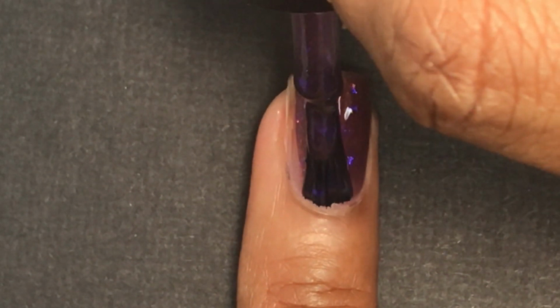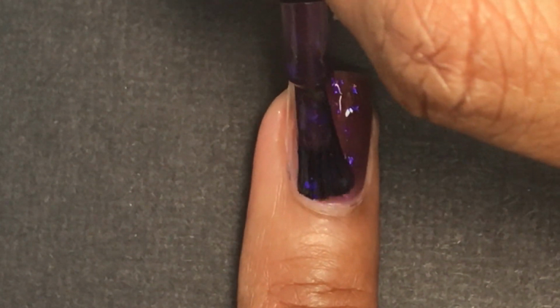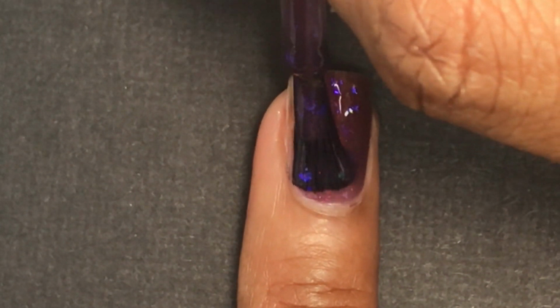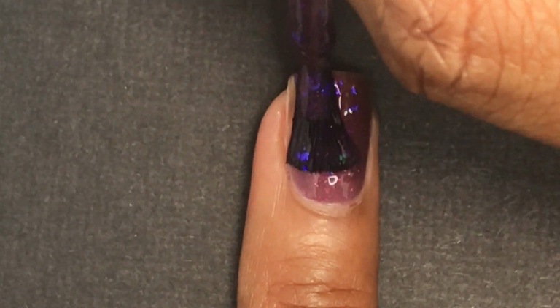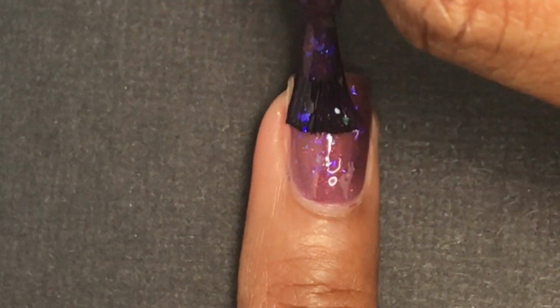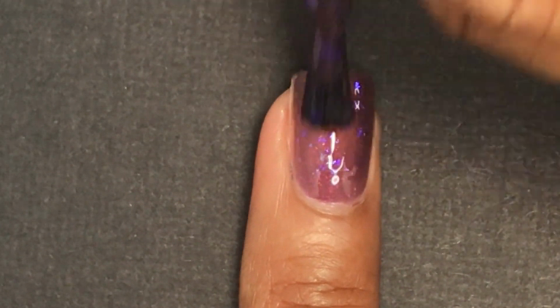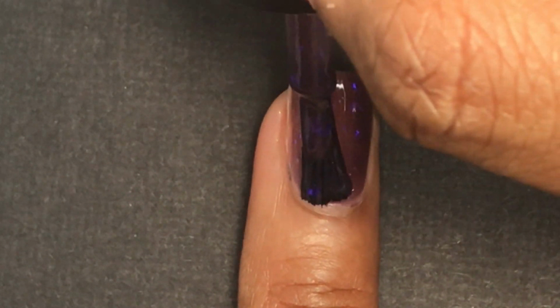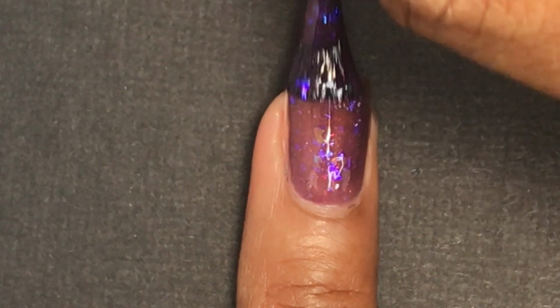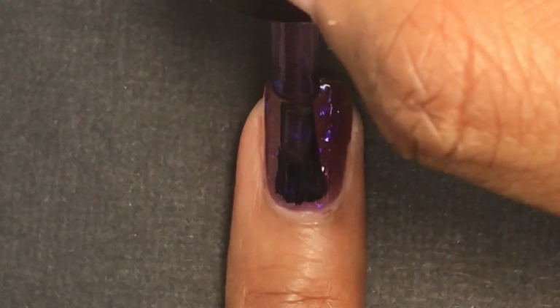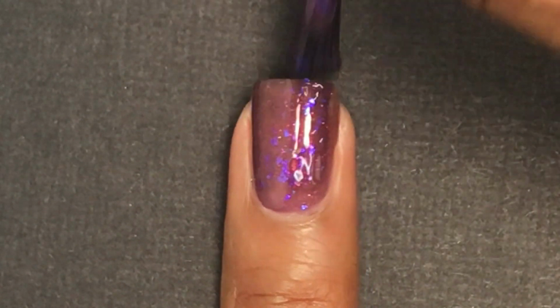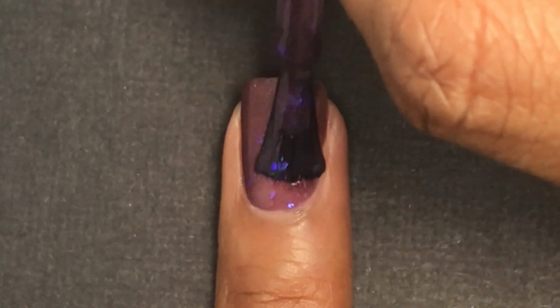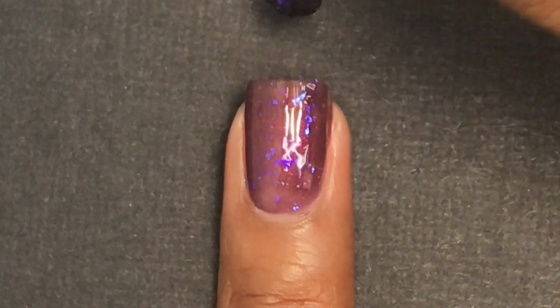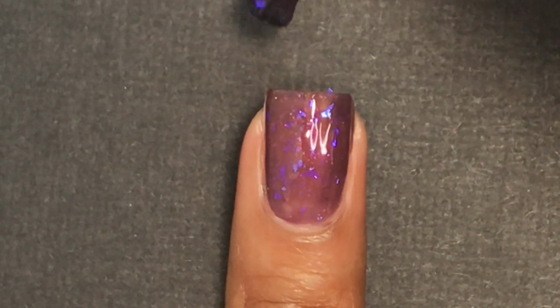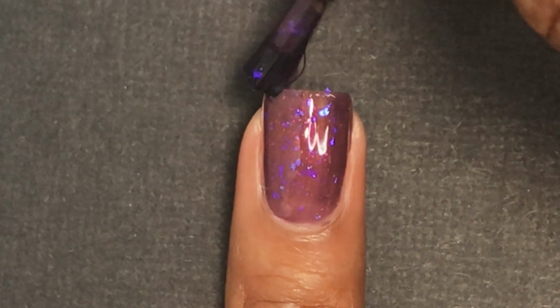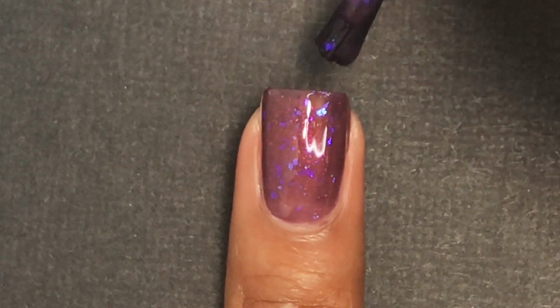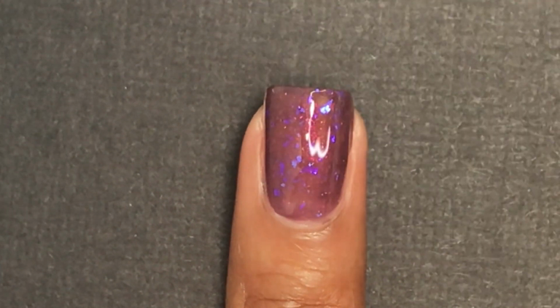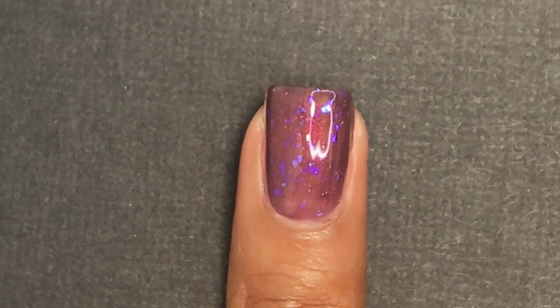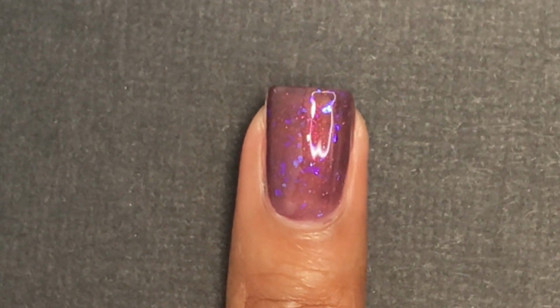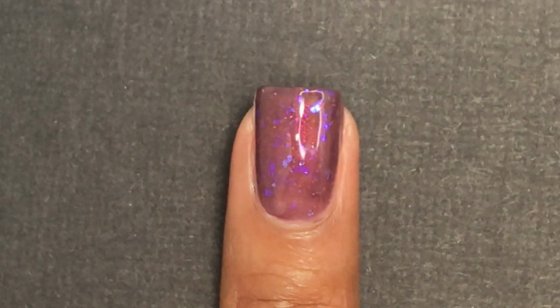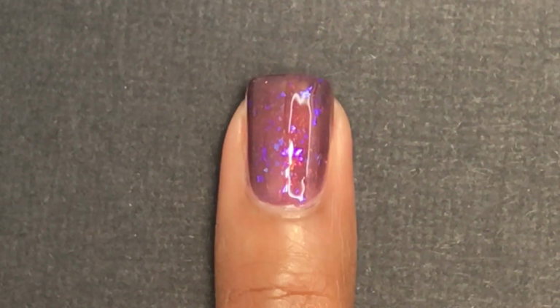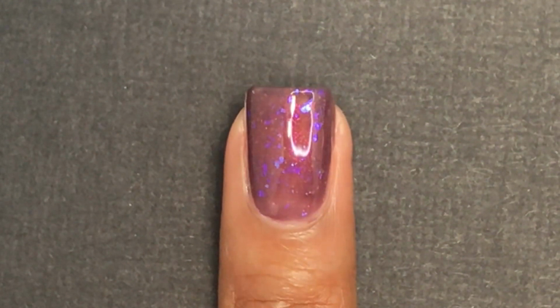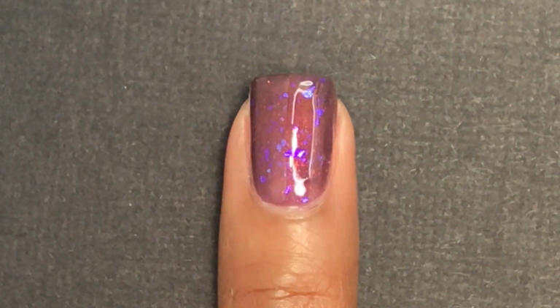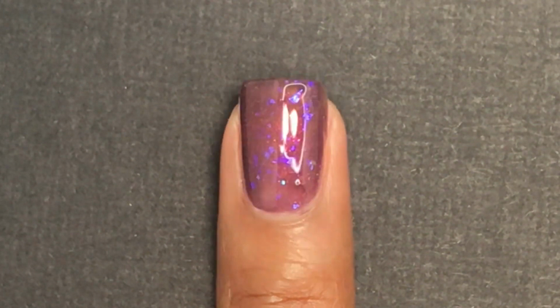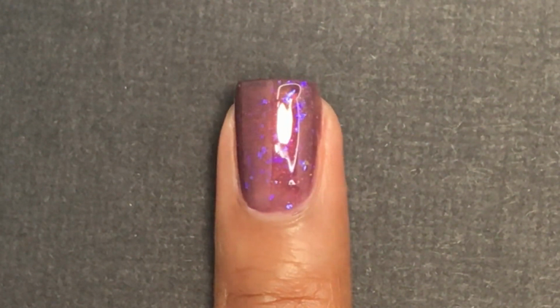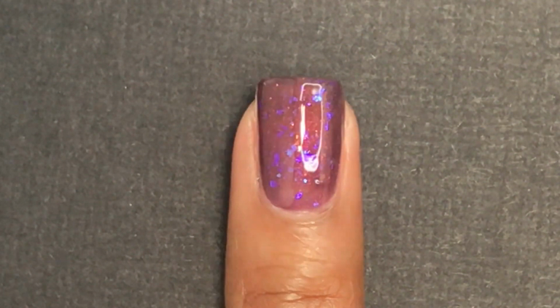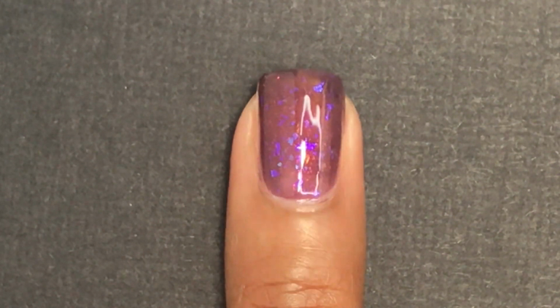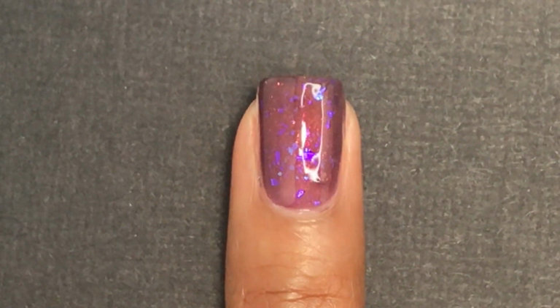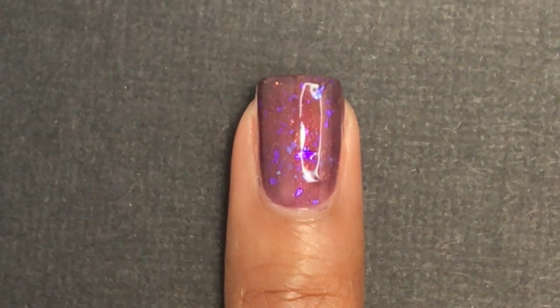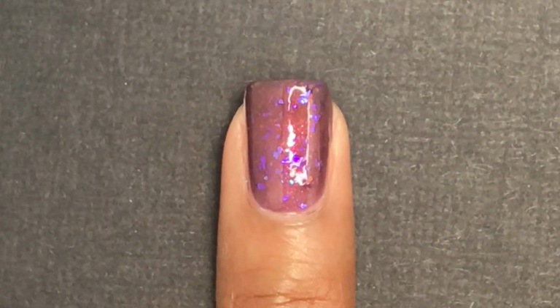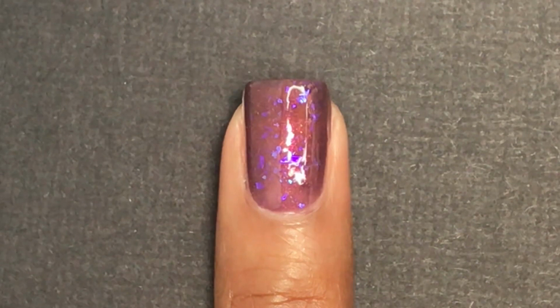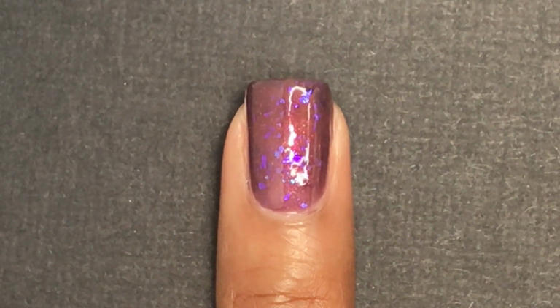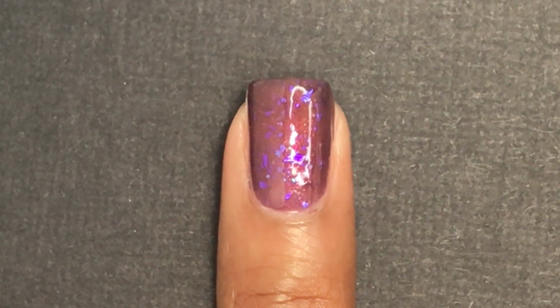I want to give a shout out to all of the nurses, doctors, and anyone in the medical field — this polish is dedicated to you all. The owner of MLF Lacquer is also a nurse.